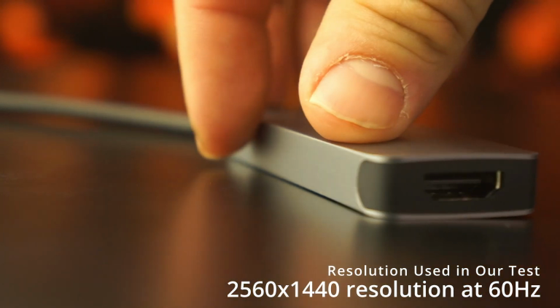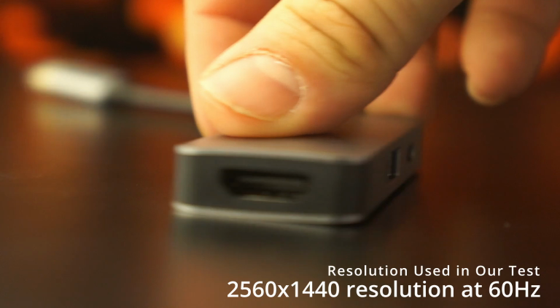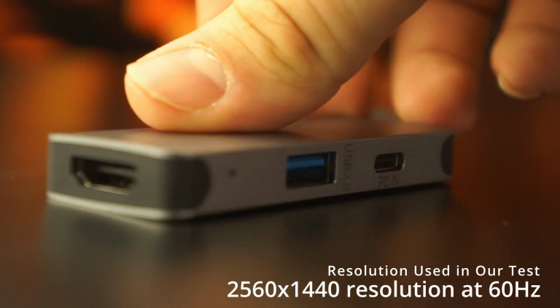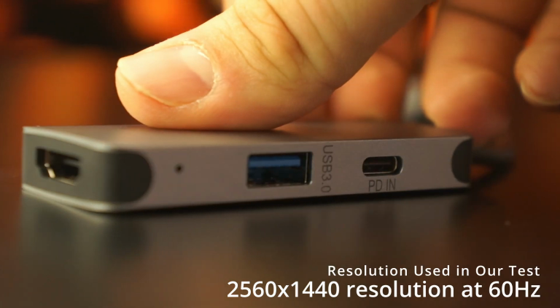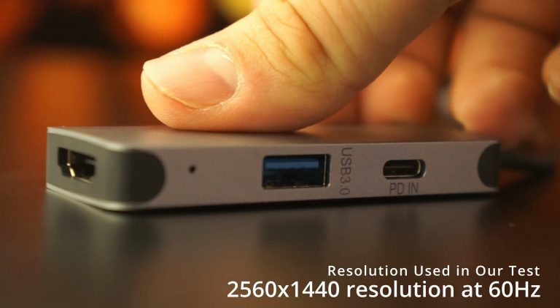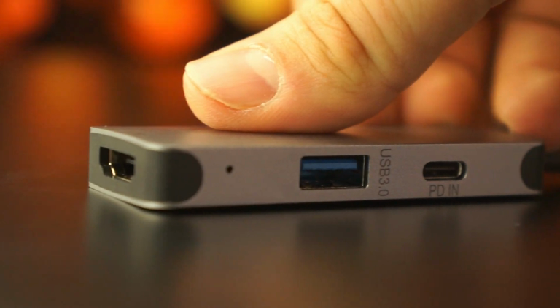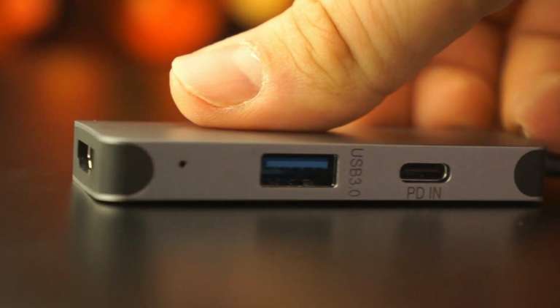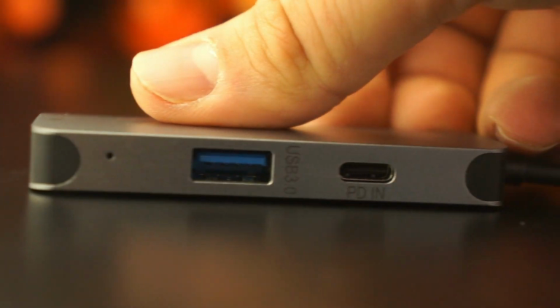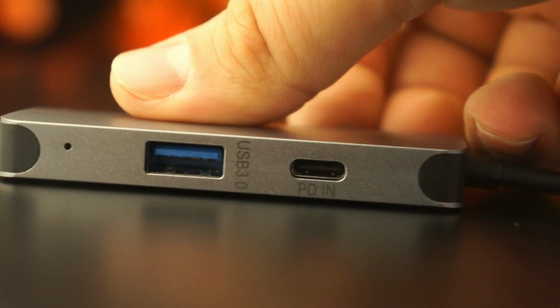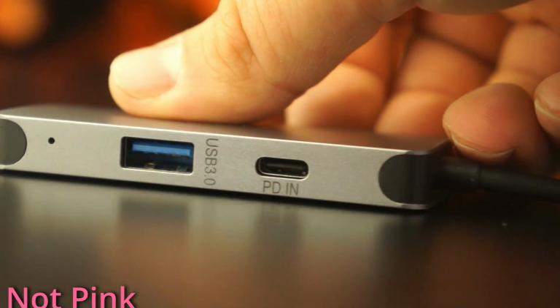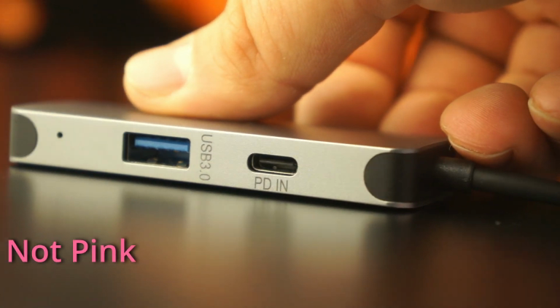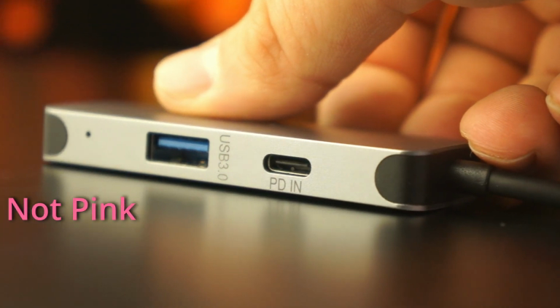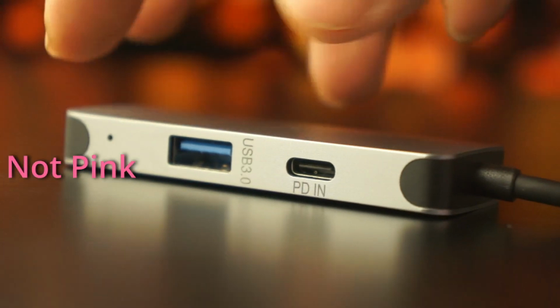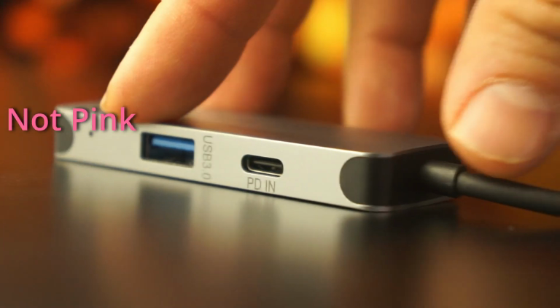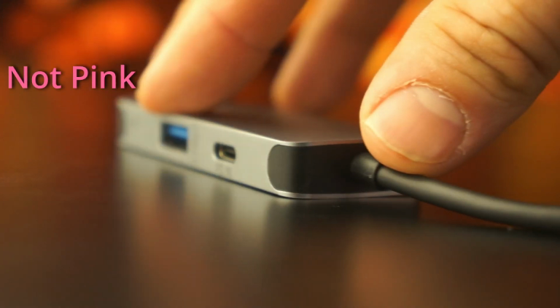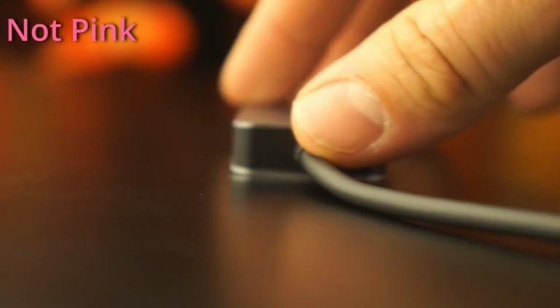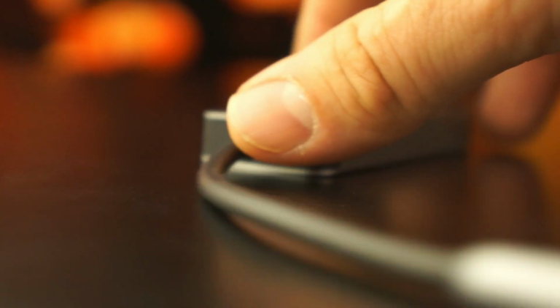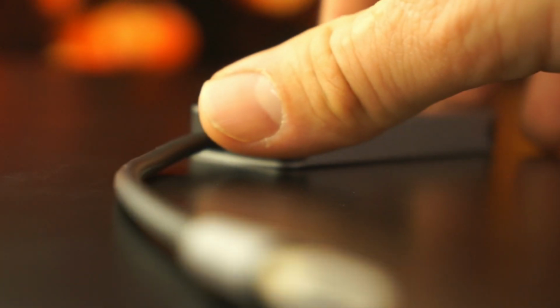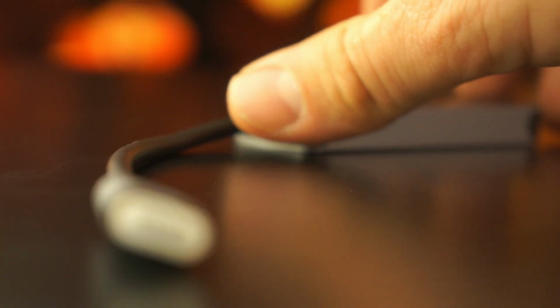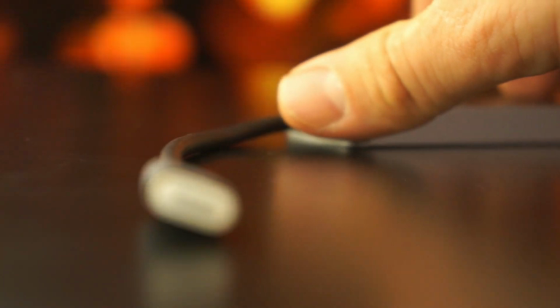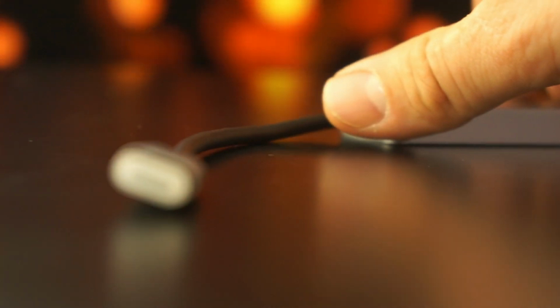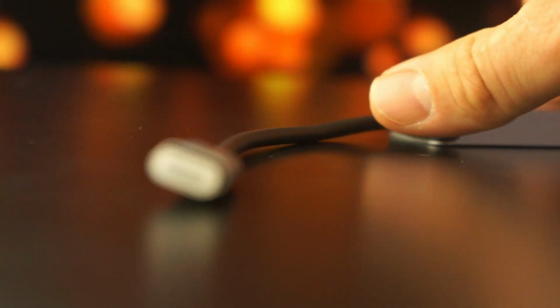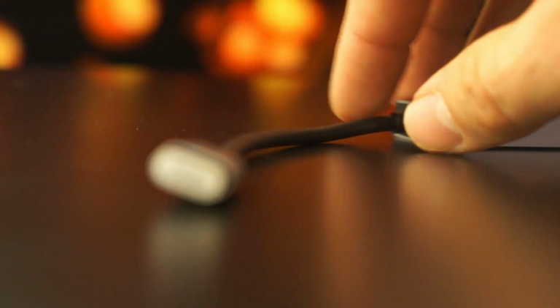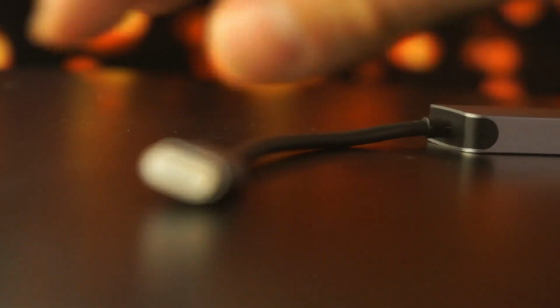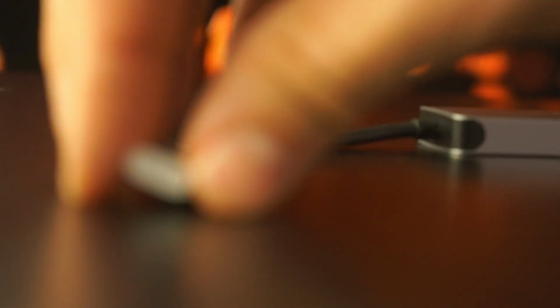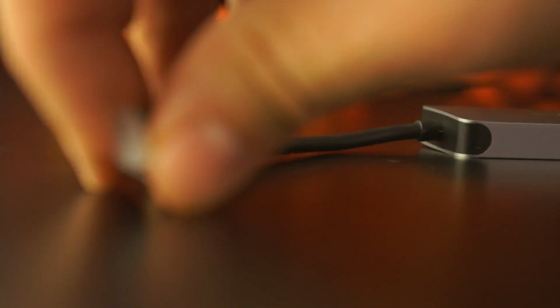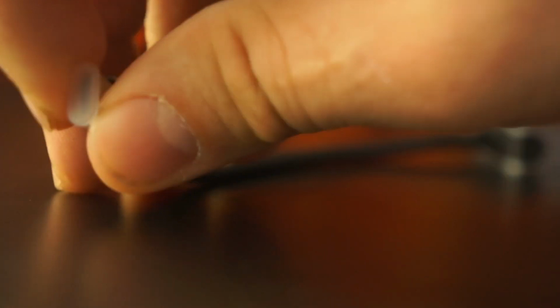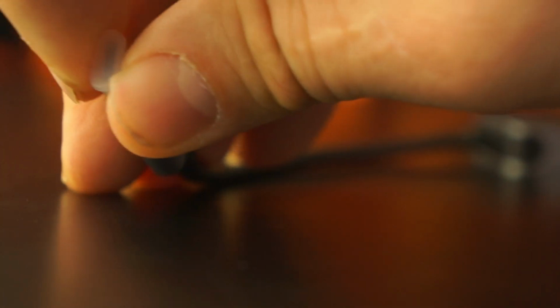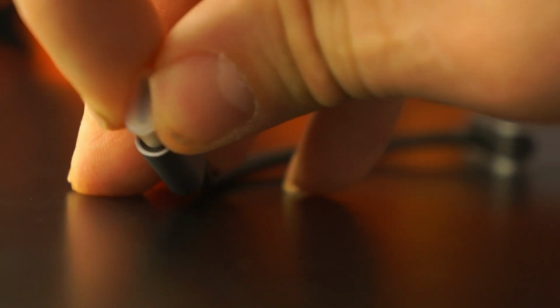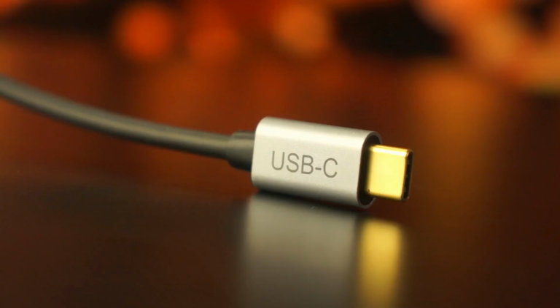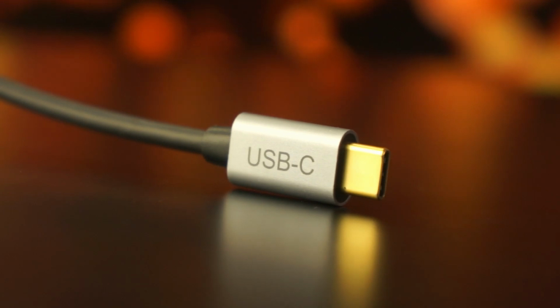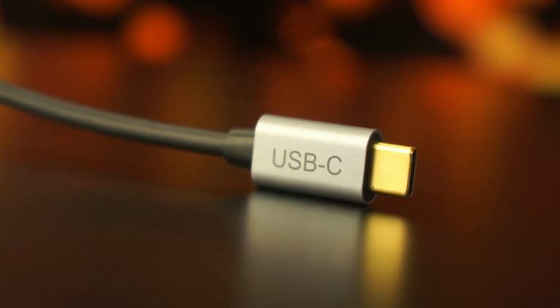I did this whole video using the dongle. The downfall, I ordered pink and I got silver, as you can see here. We did have some issues connecting it to an Android USB-C — it worked on our phone, but not so well on the tablet.